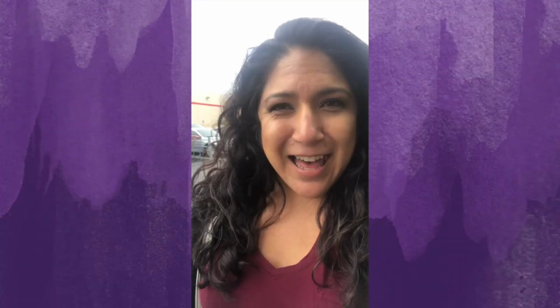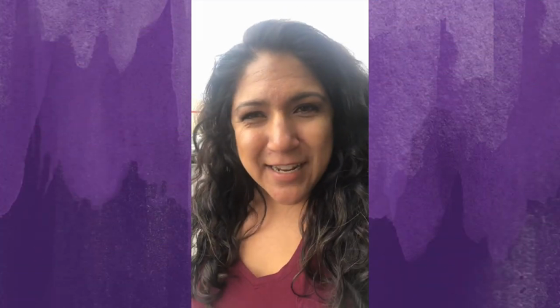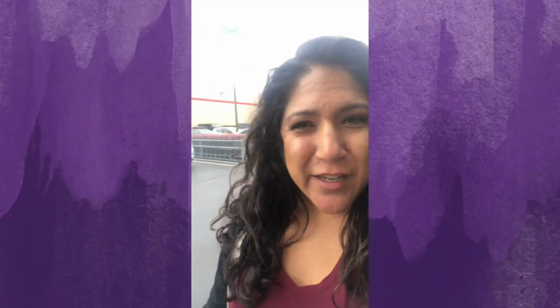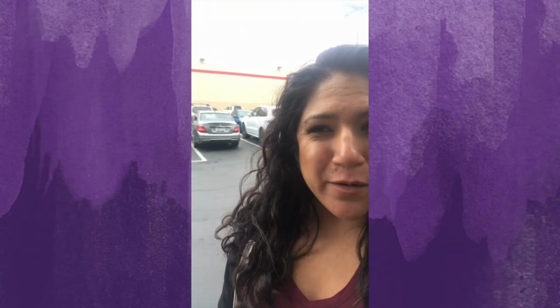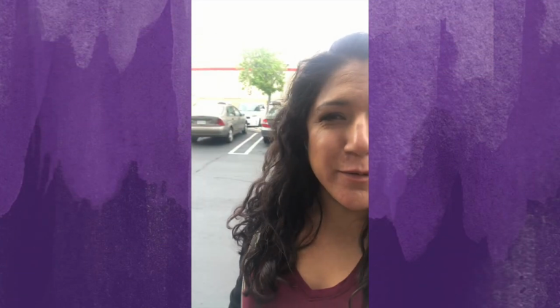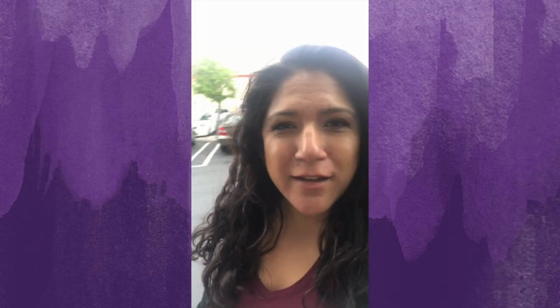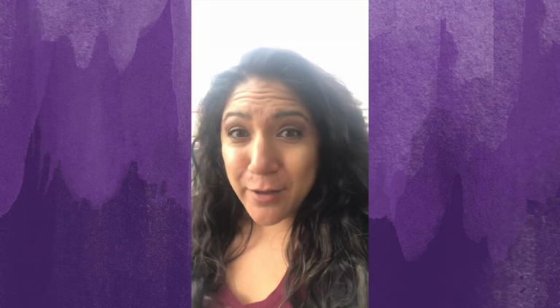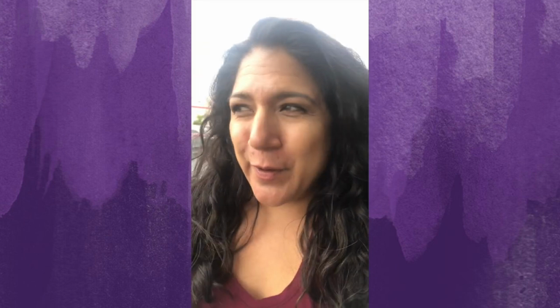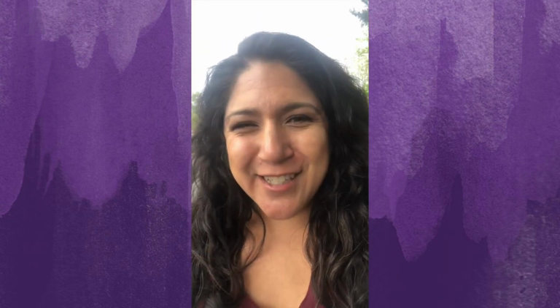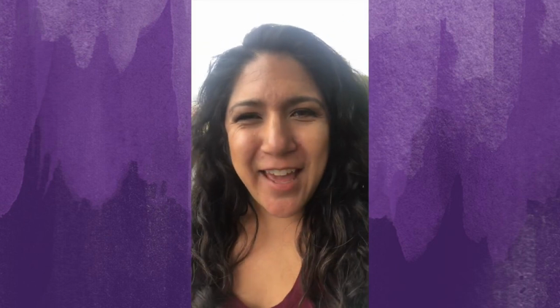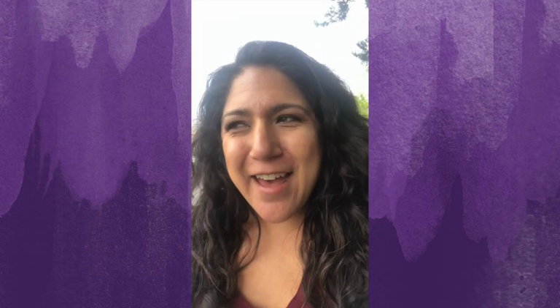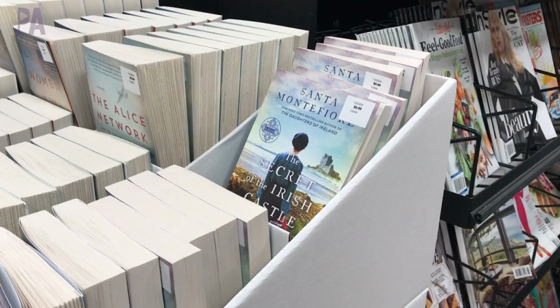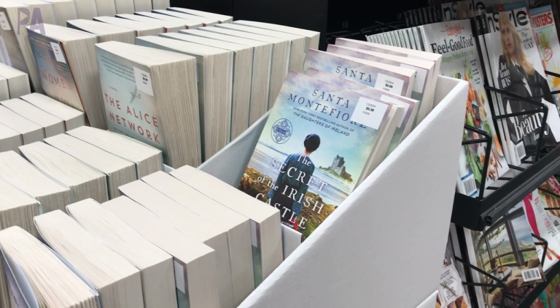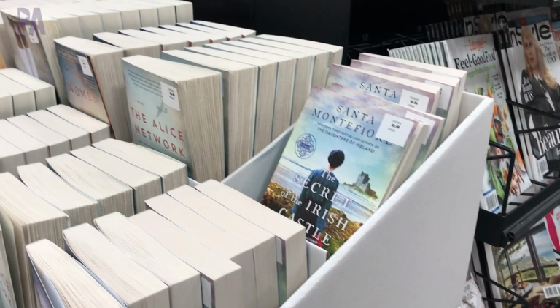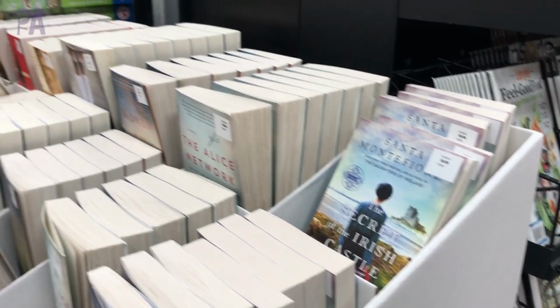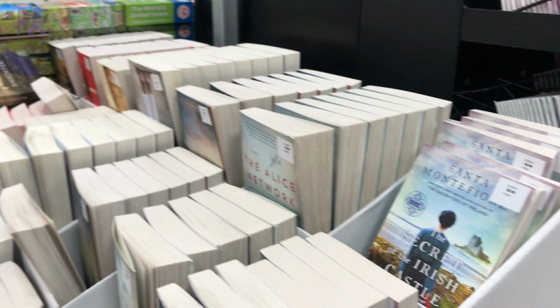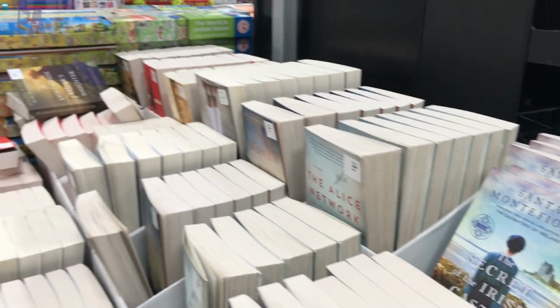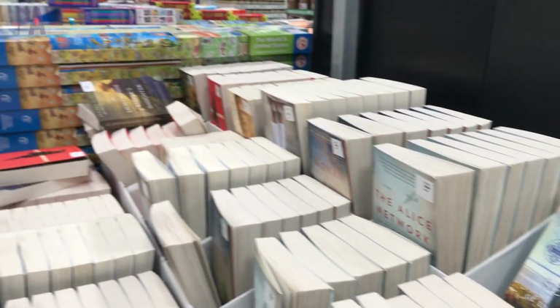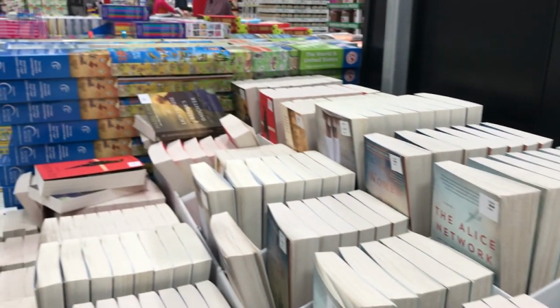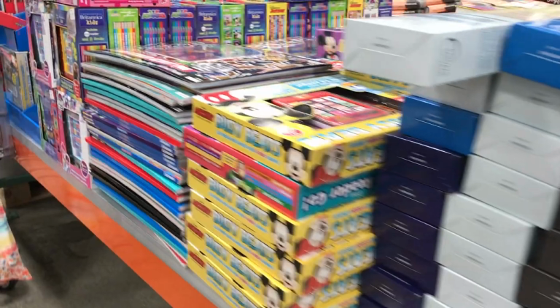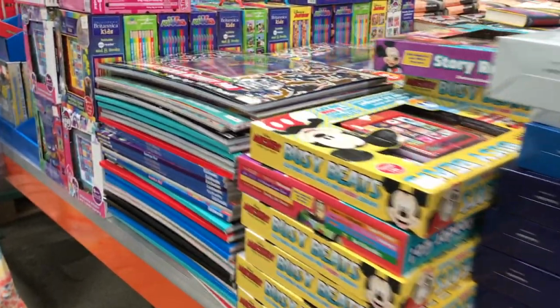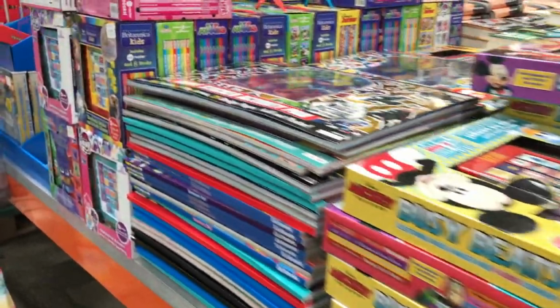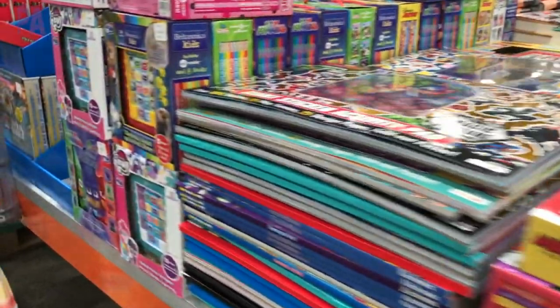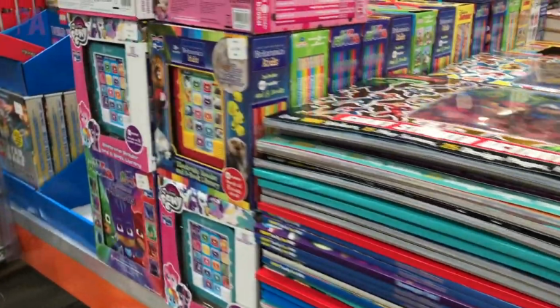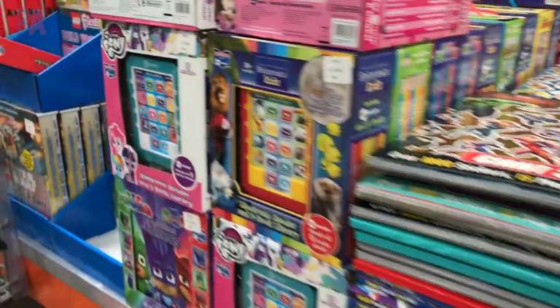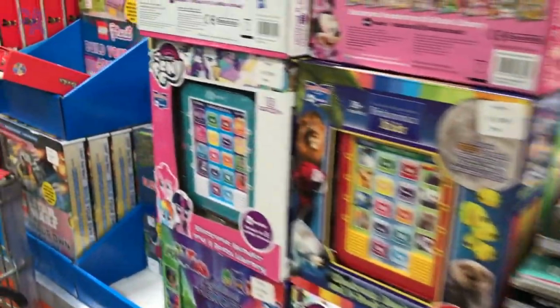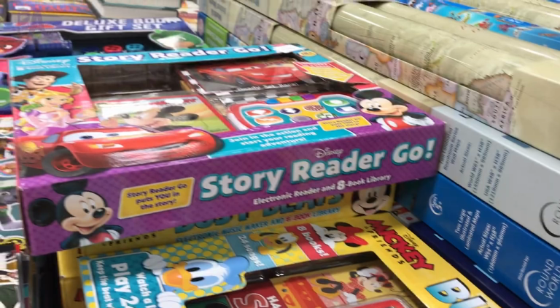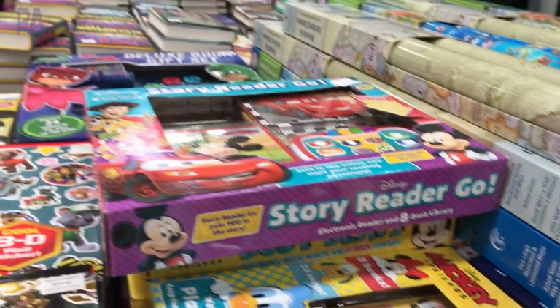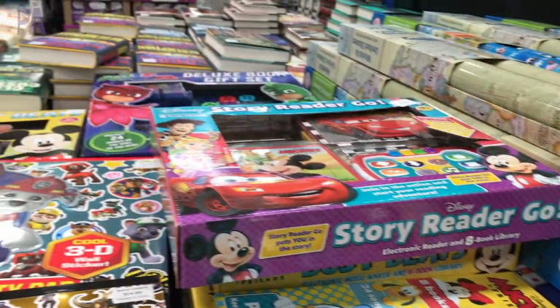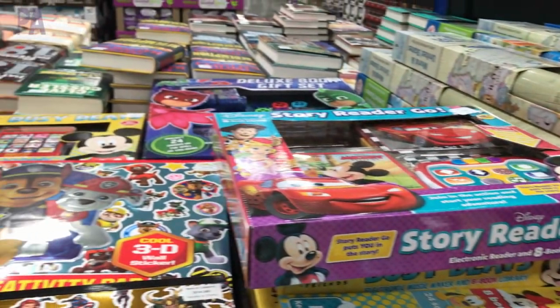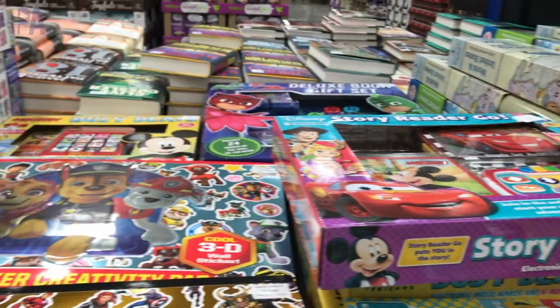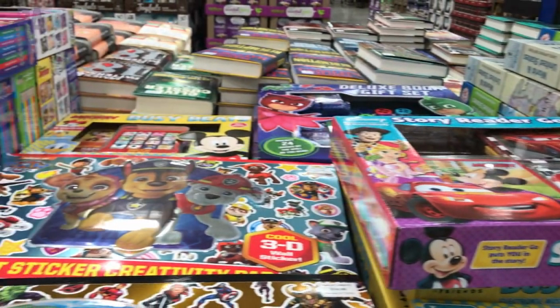I made it to Costco. Let's go see what they have. As soon as I went into the store, I headed right over to the book section. This is where you're going to find the good stuff. They have tons of options for both adults and kids, and I wanted to show you a few finds.